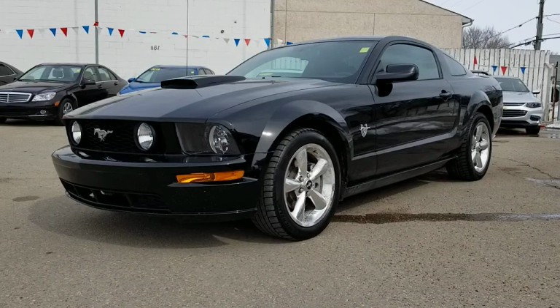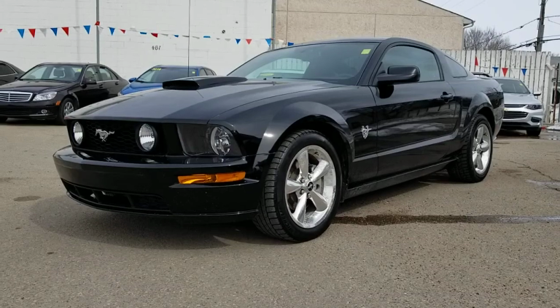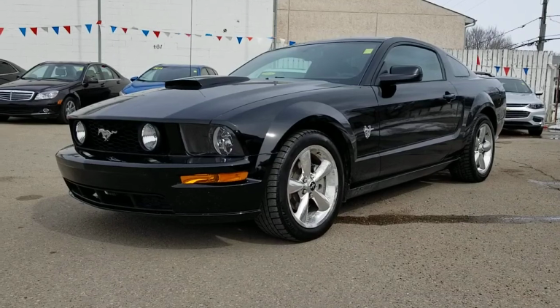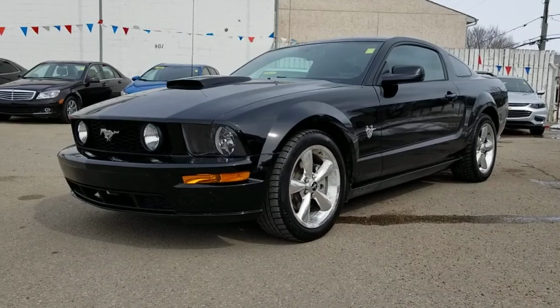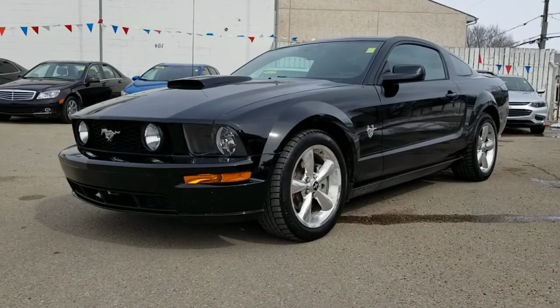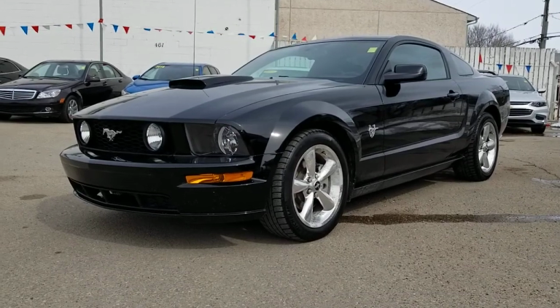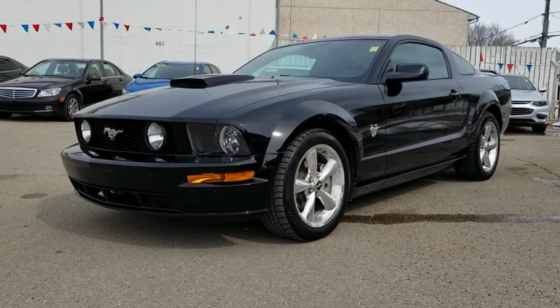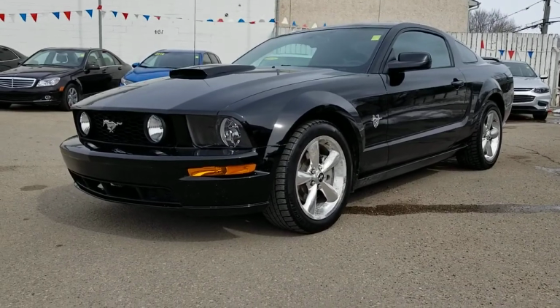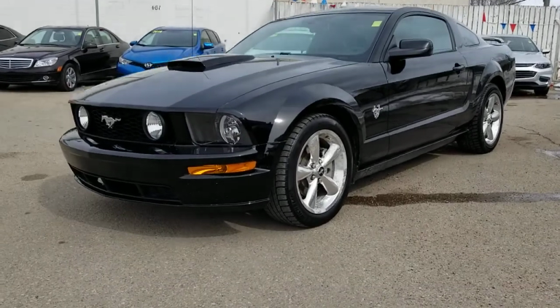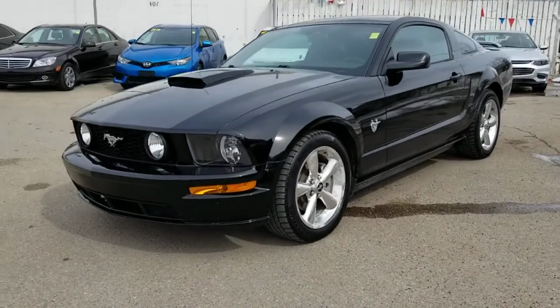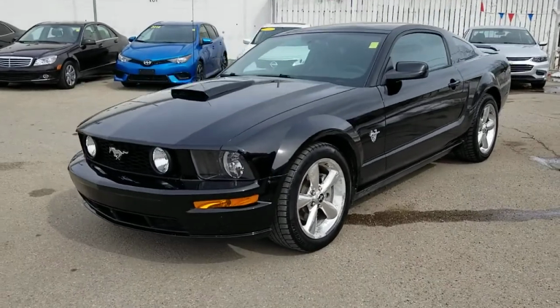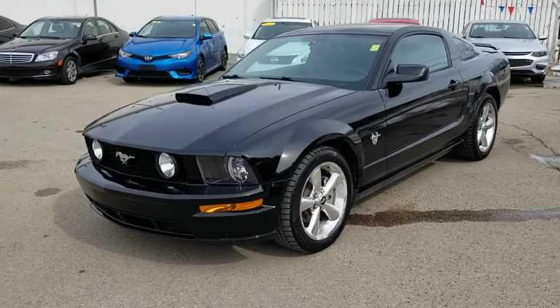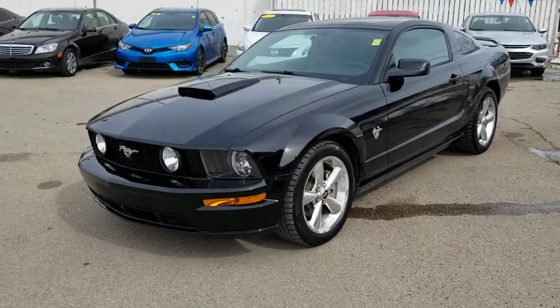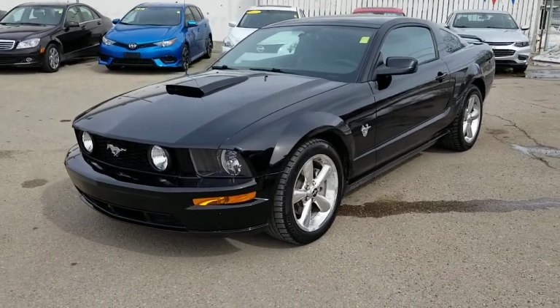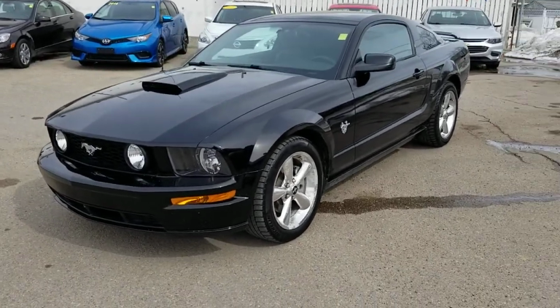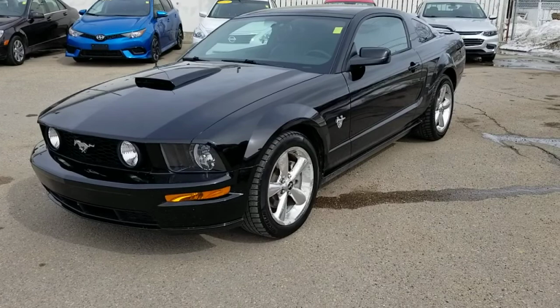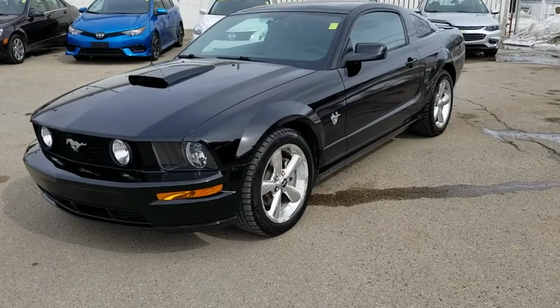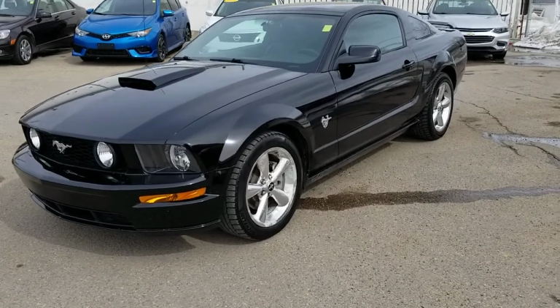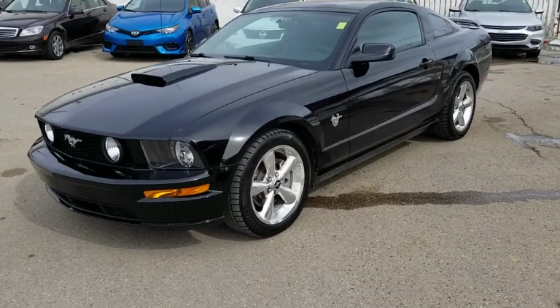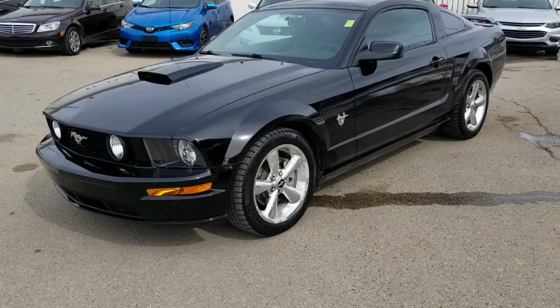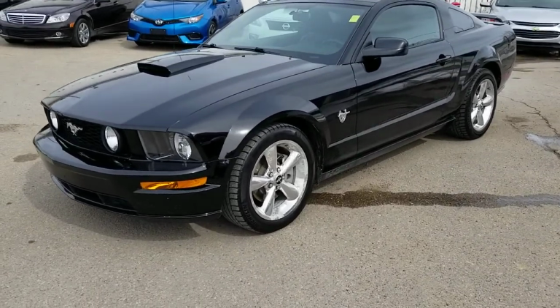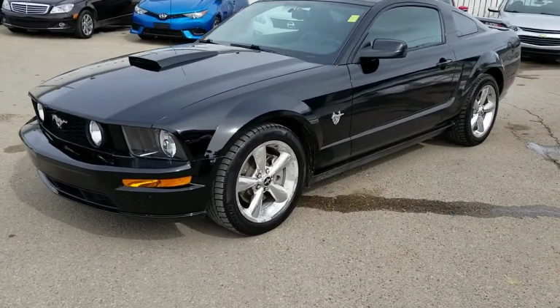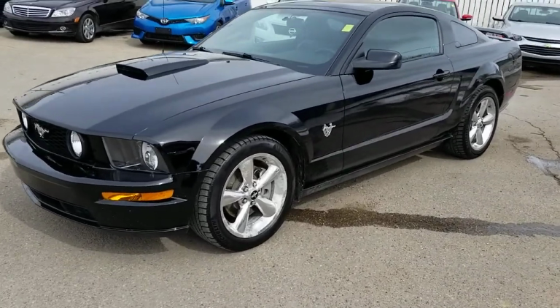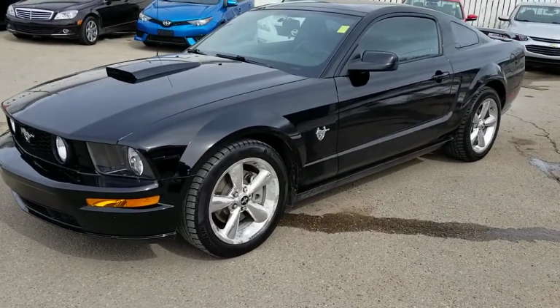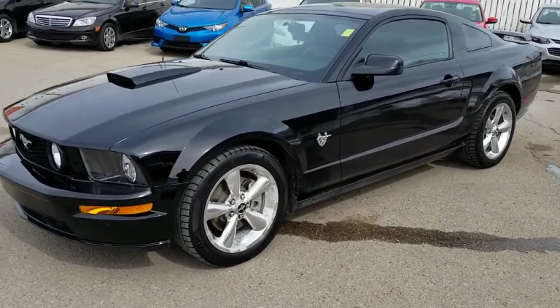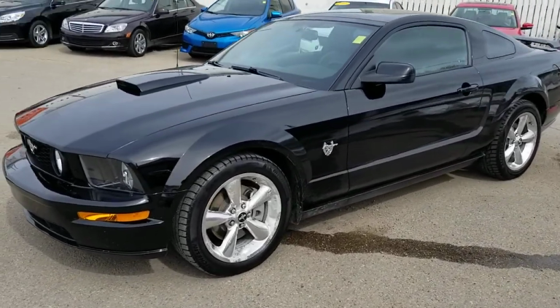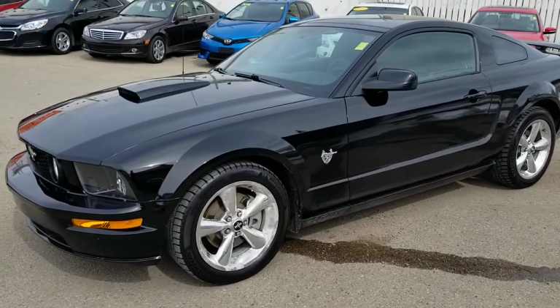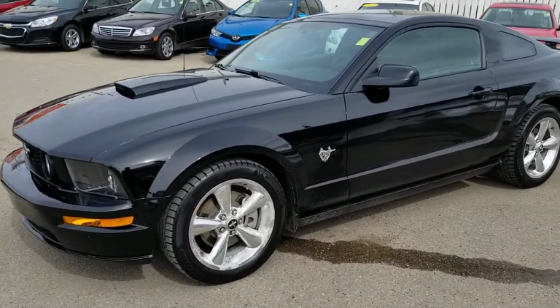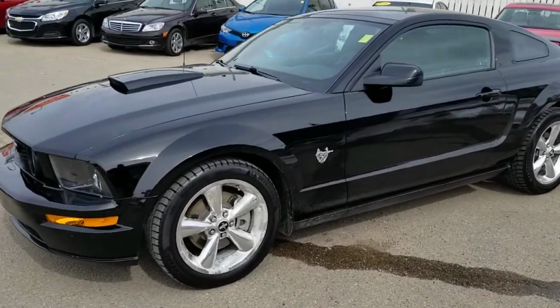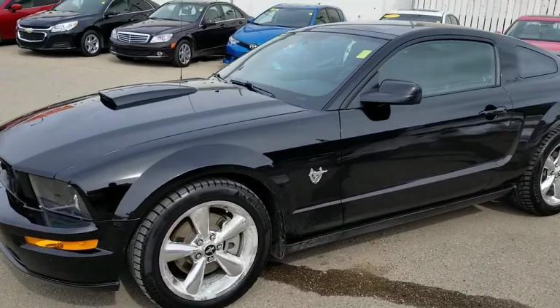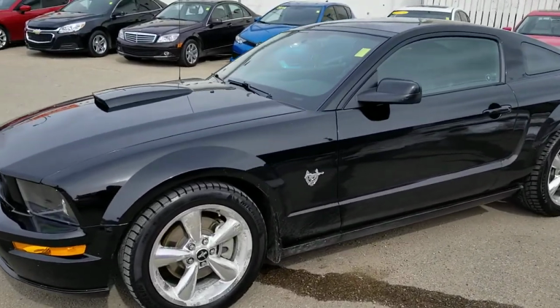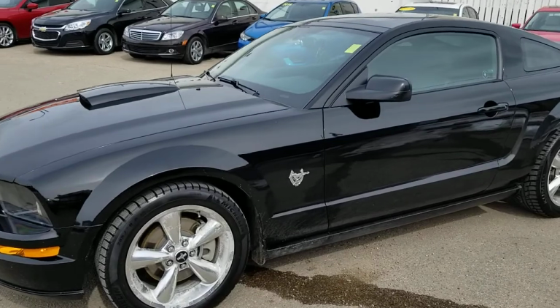Good morning! I'm Randy from Titan Automotive. I took the liberty of pulling up the 2009 Ford Mustang GT 45th Anniversary Edition you inquired on, so I can send you a quick little video. I know pictures do not do this vehicle justice.